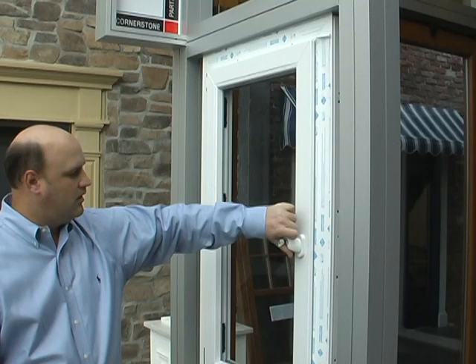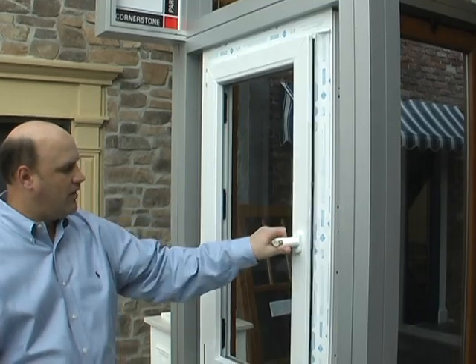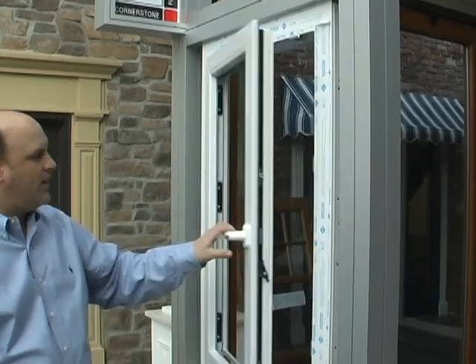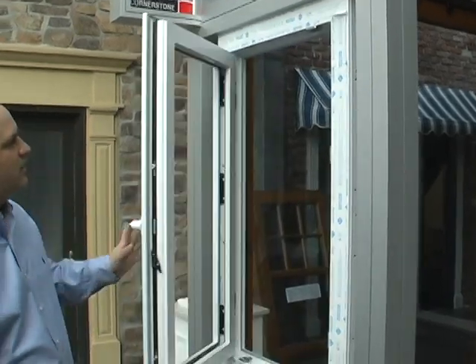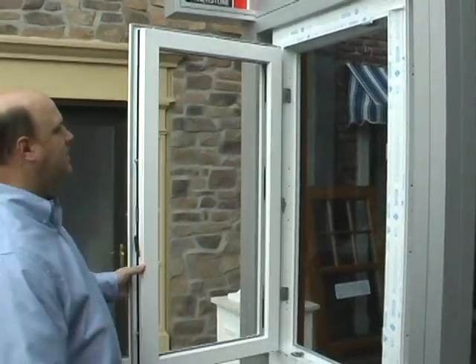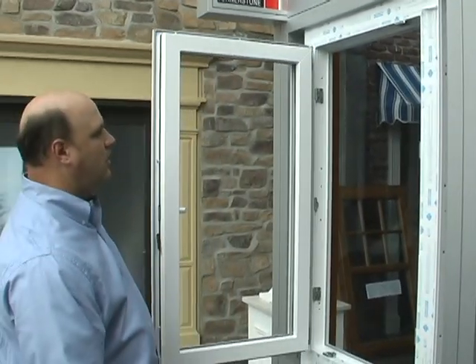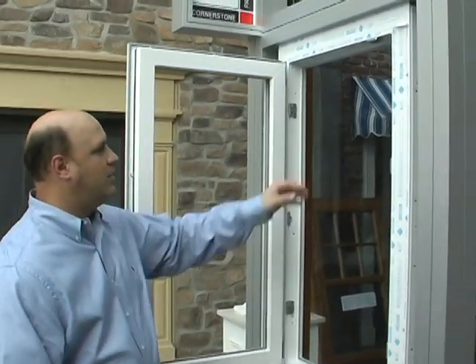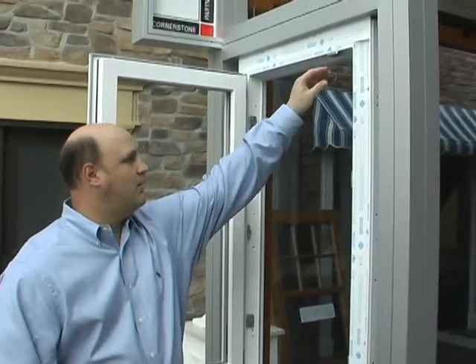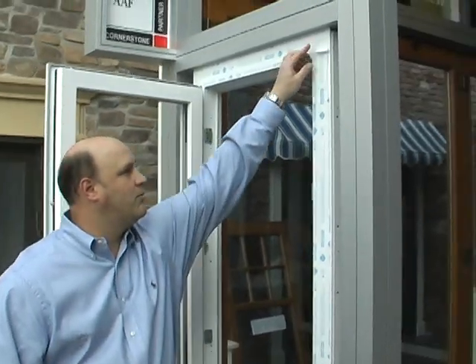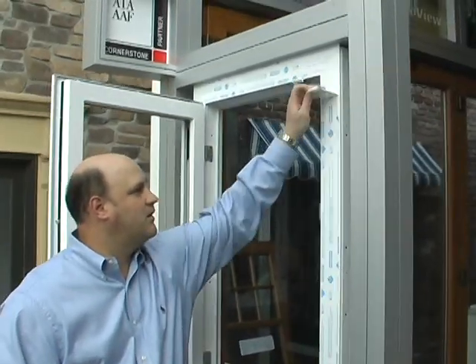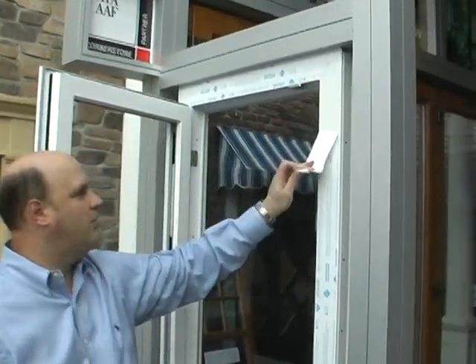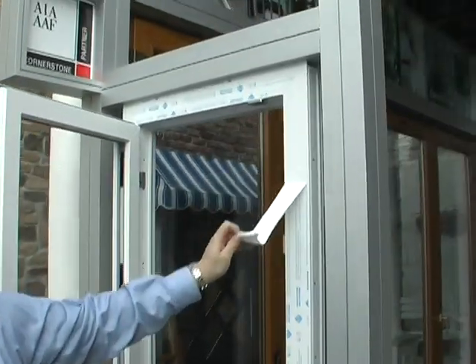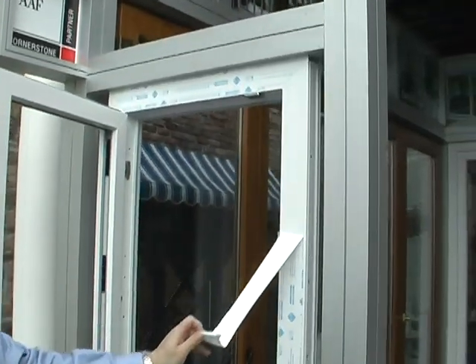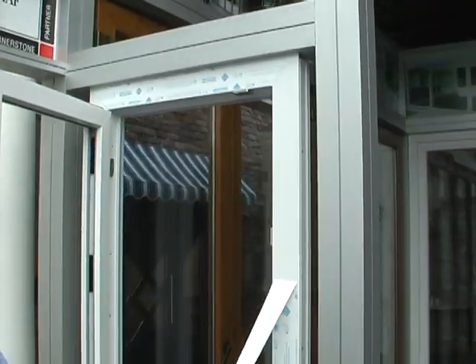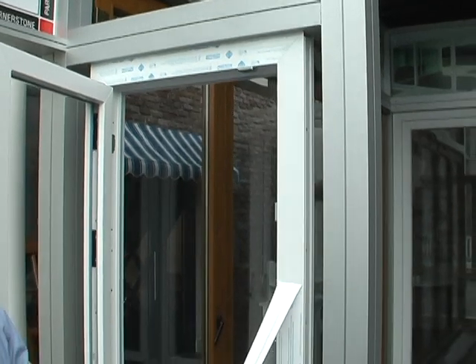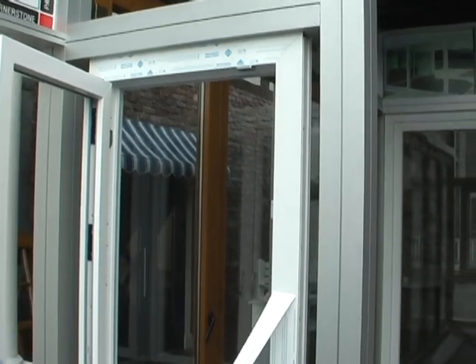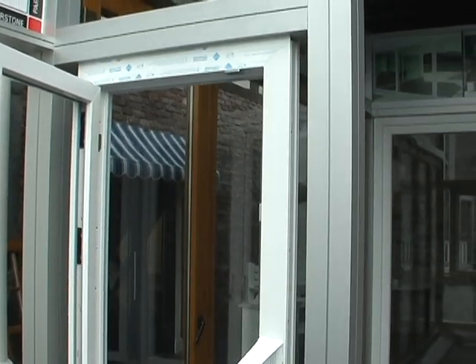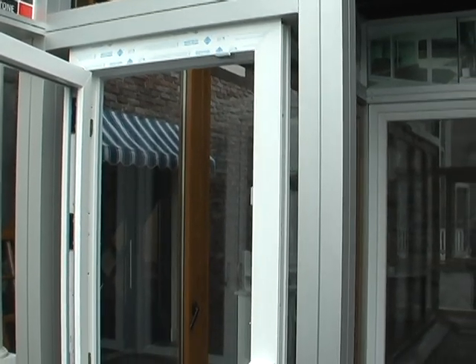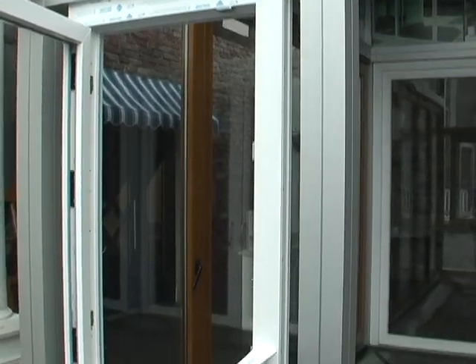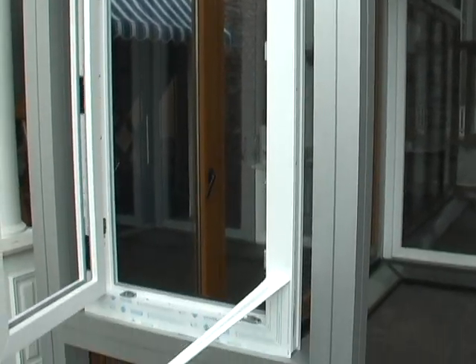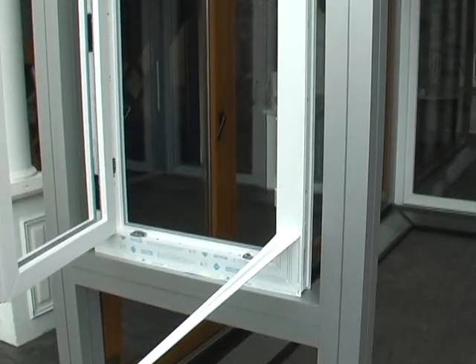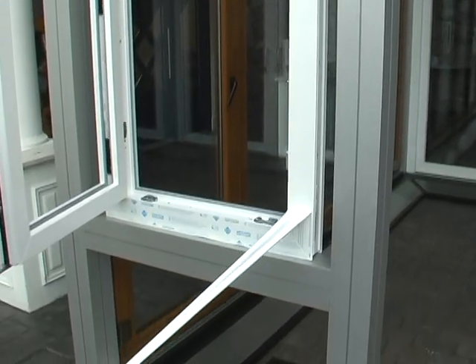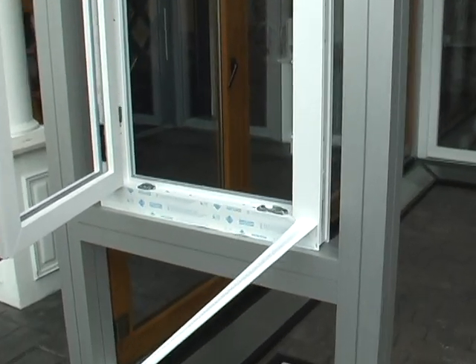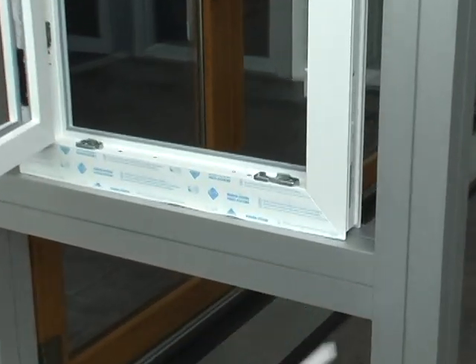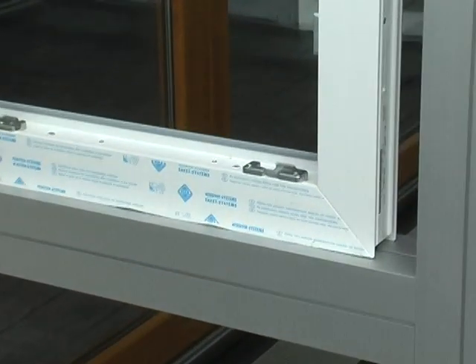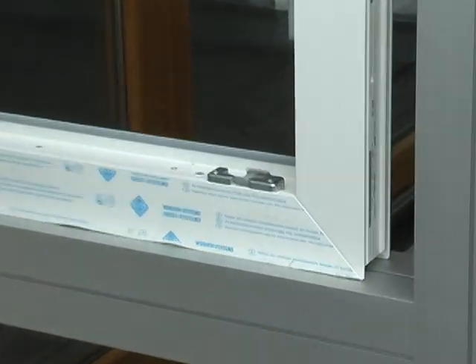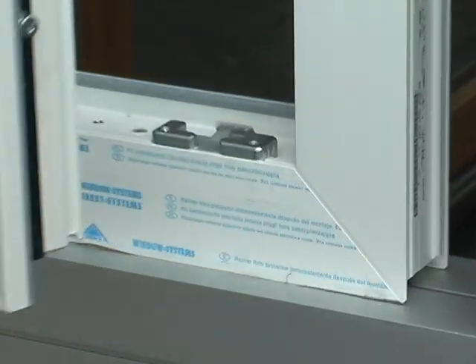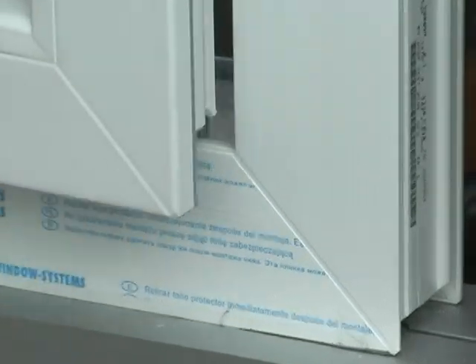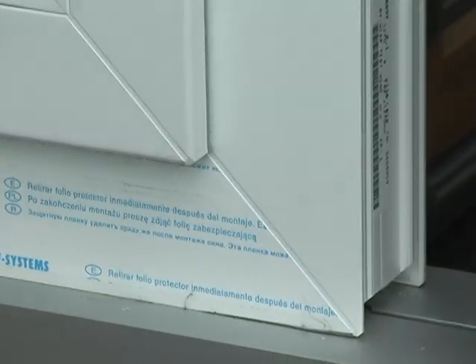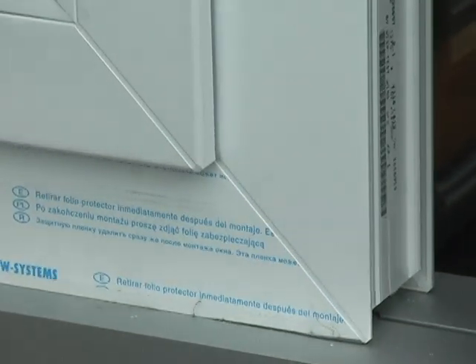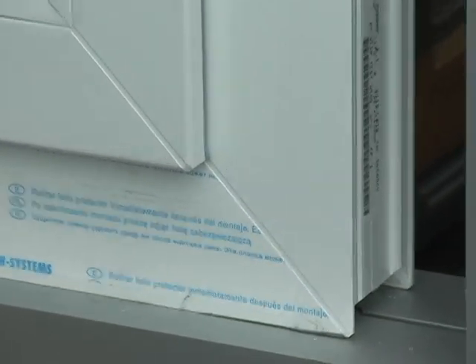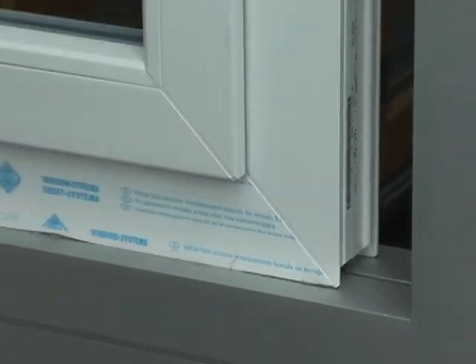All windows will come with protective film on the frame and sash, so that once it's installed, you can remove it and have a perfectly clean window system.